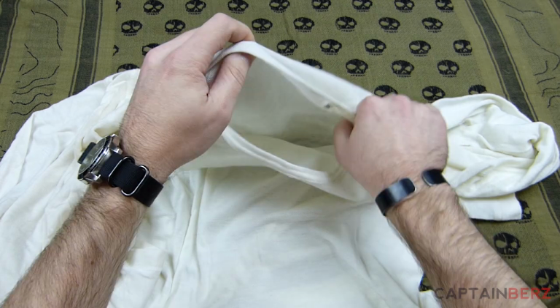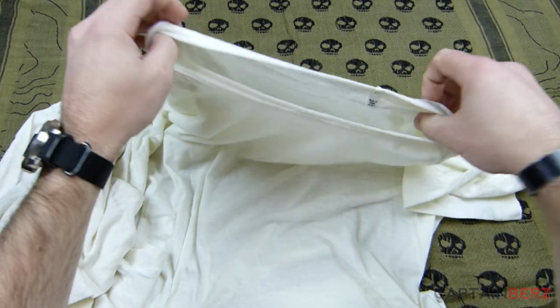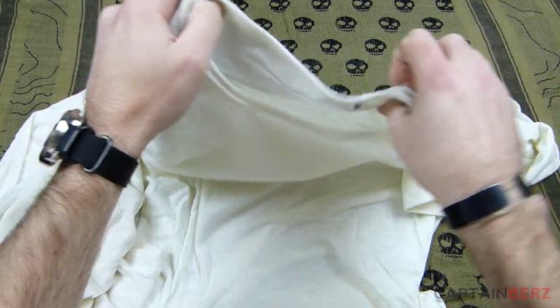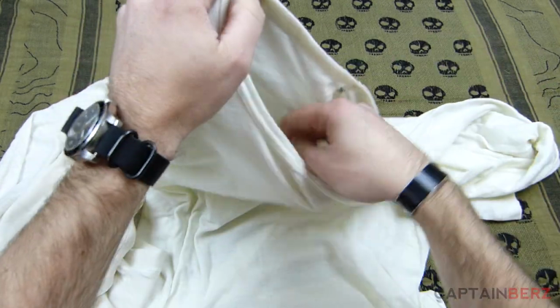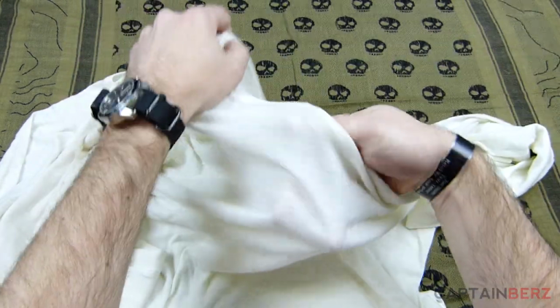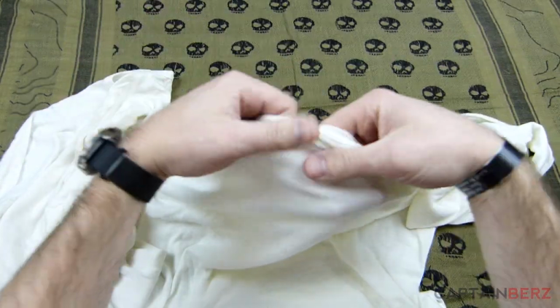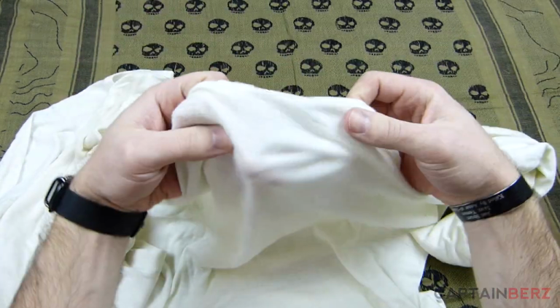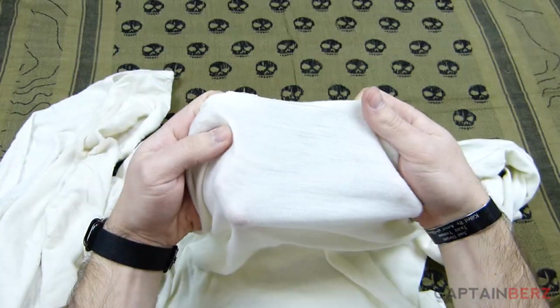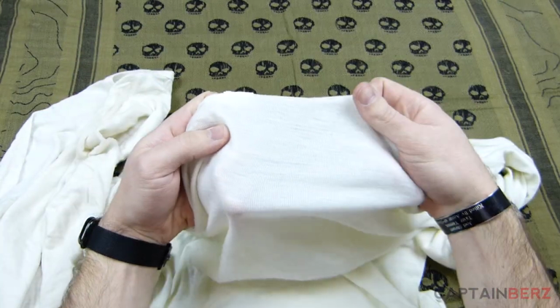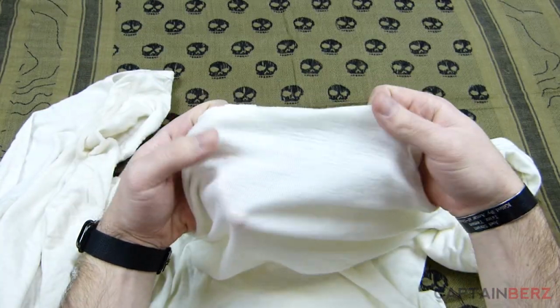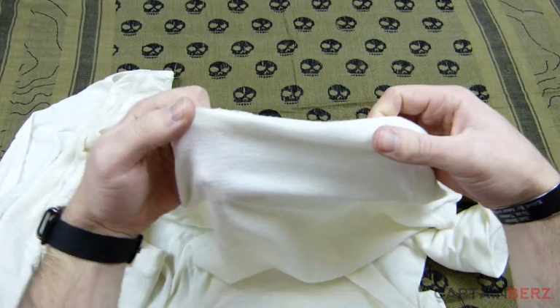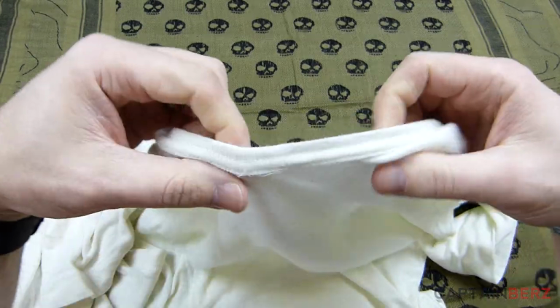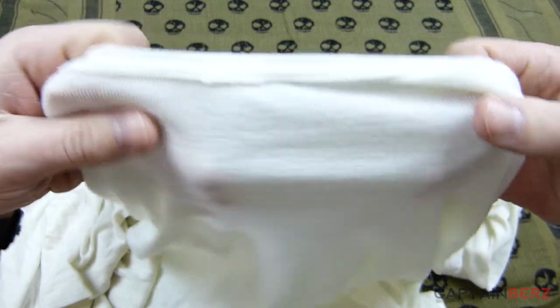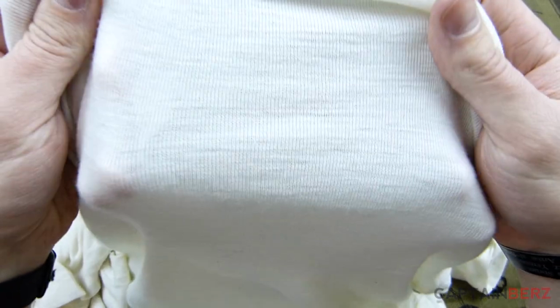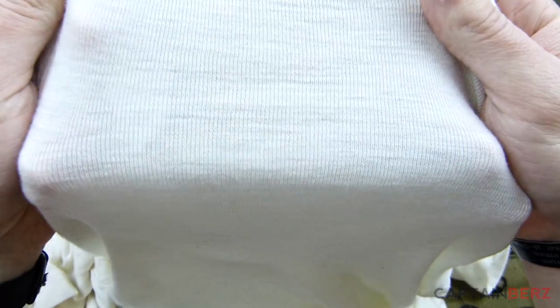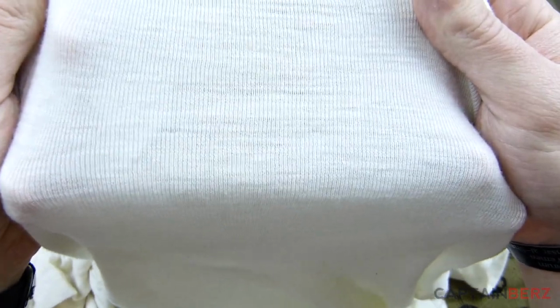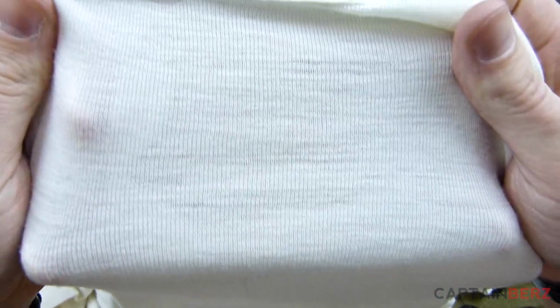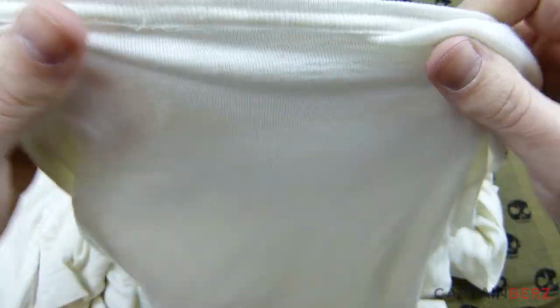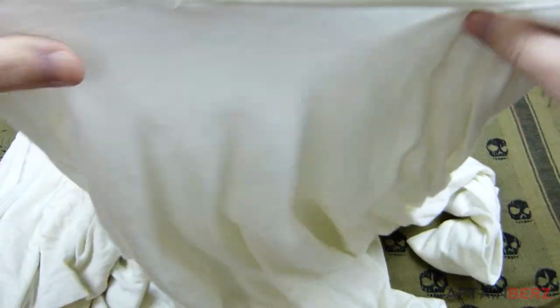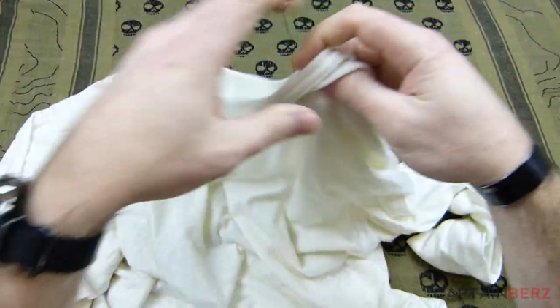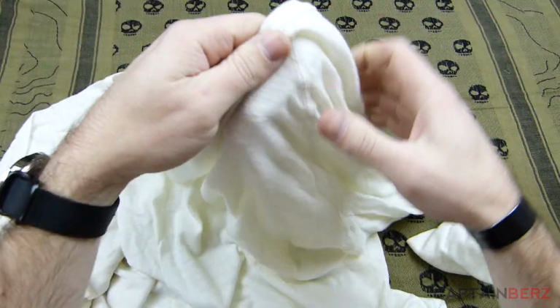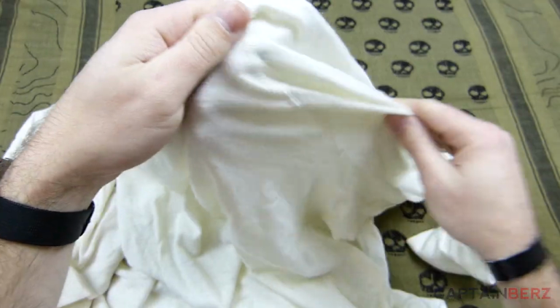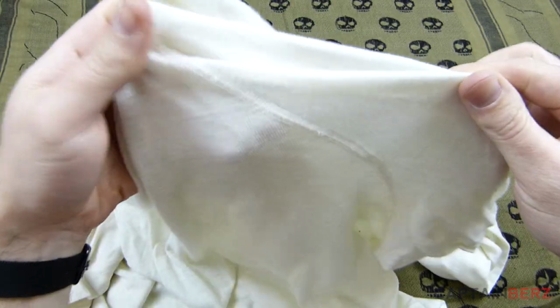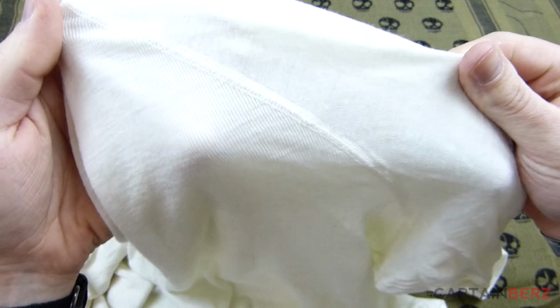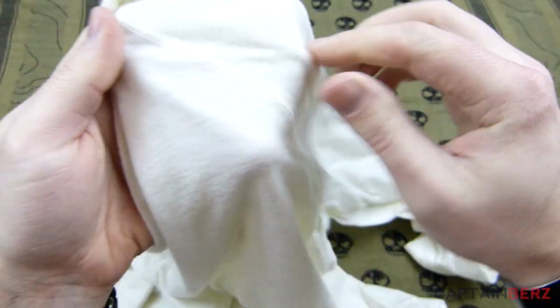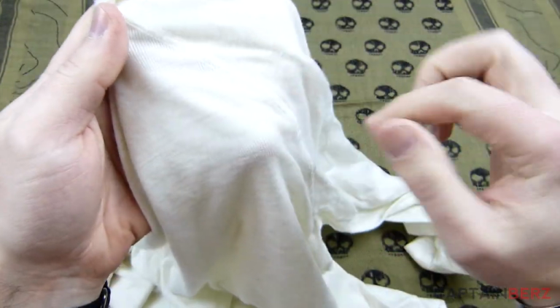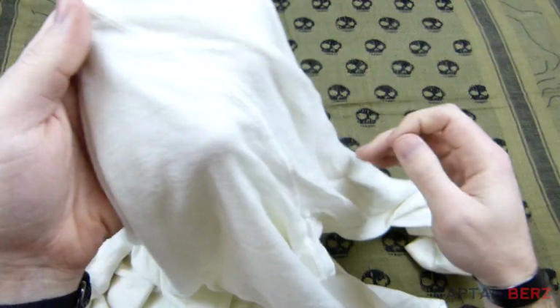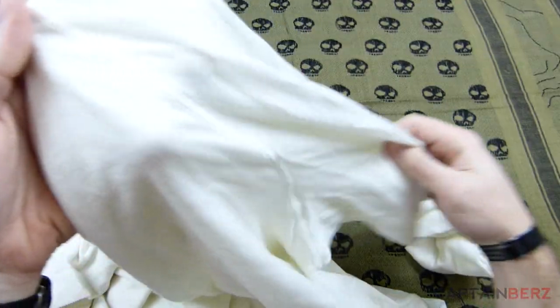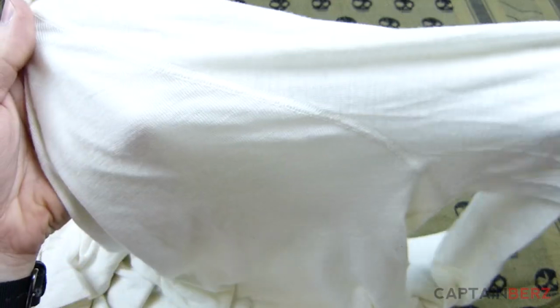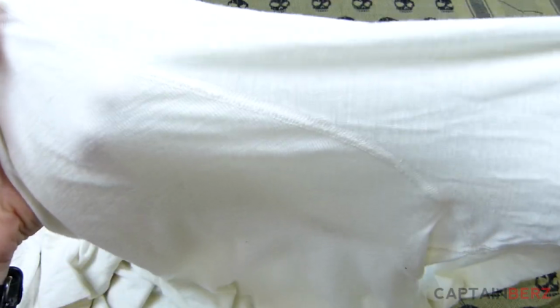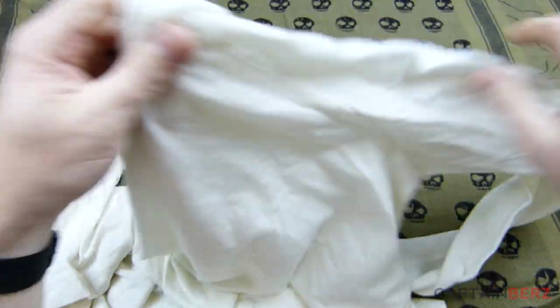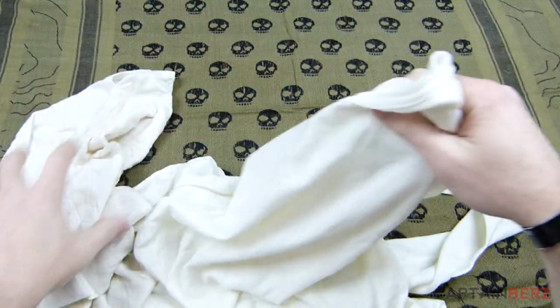Through many washings, even being as thin as this is, it's lasted. You can see the fibers — there's no fraying, there's really nothing going on, even on the seams and on the stitching, that has me concerned at all.